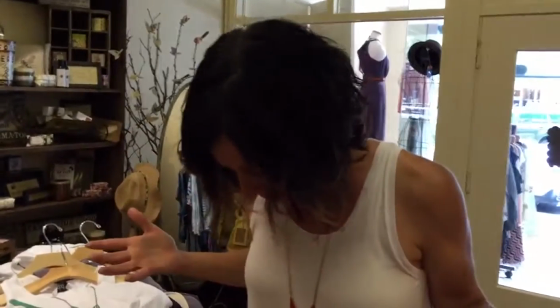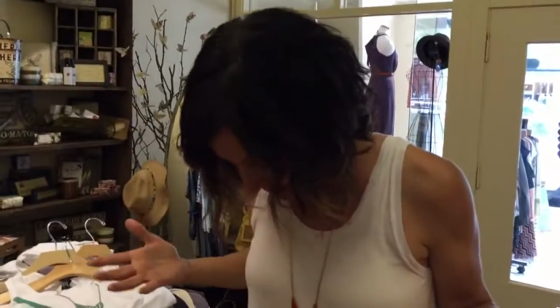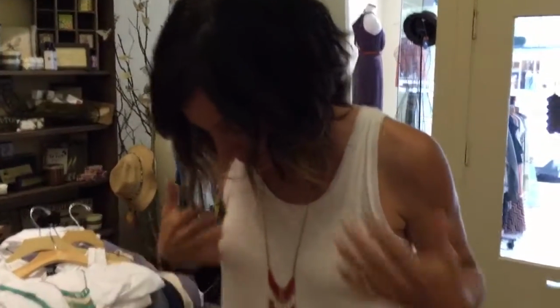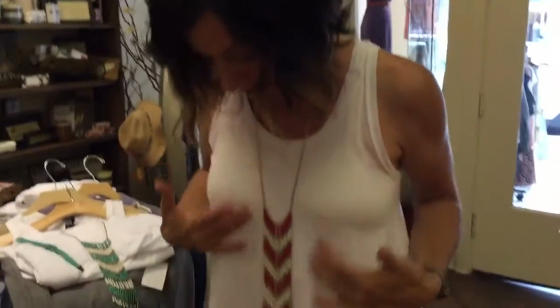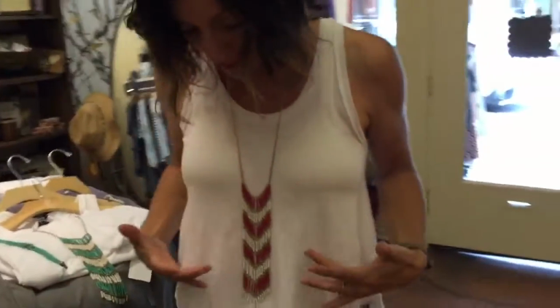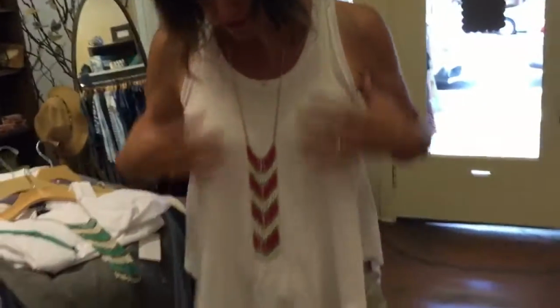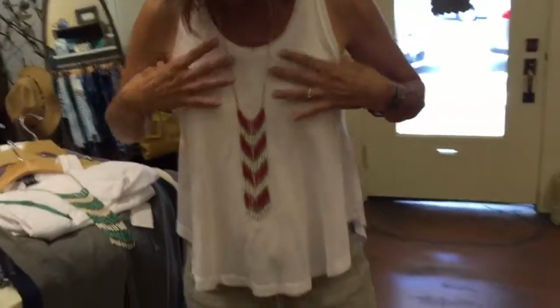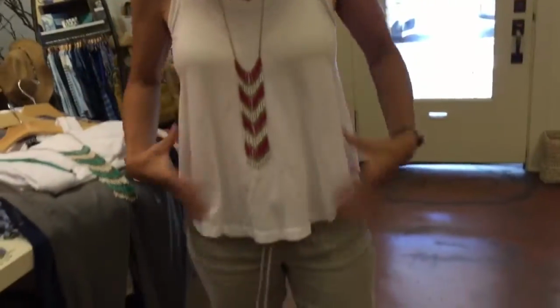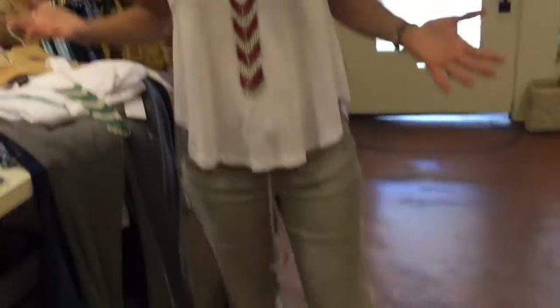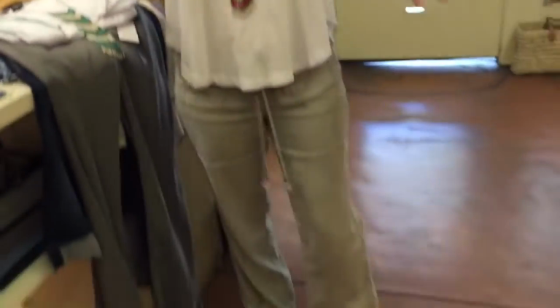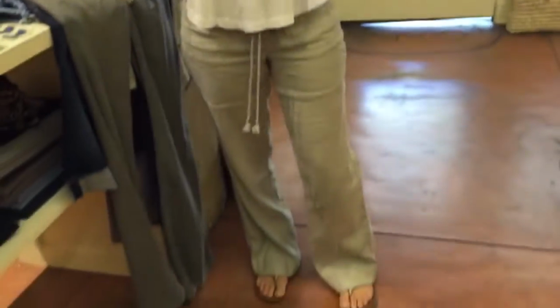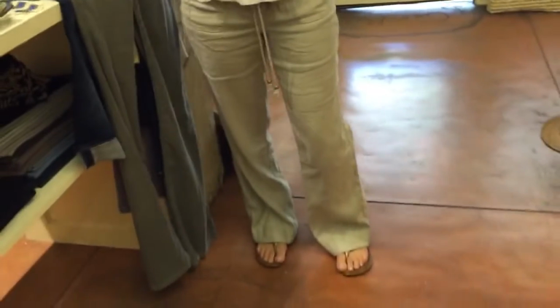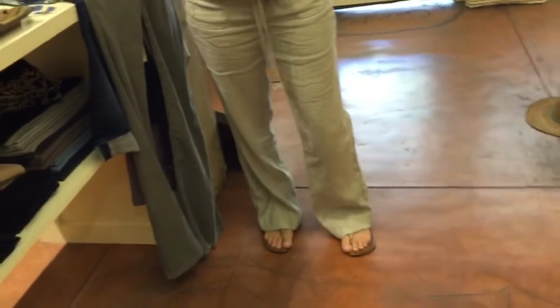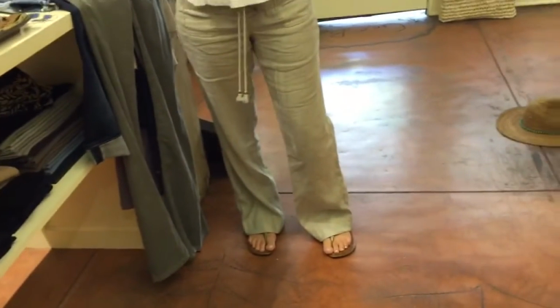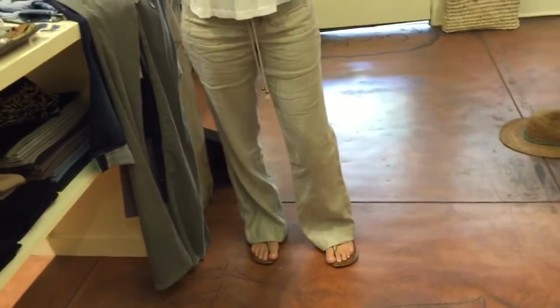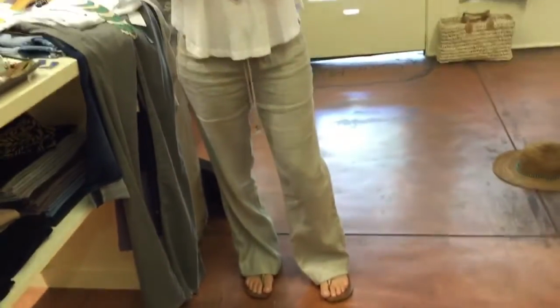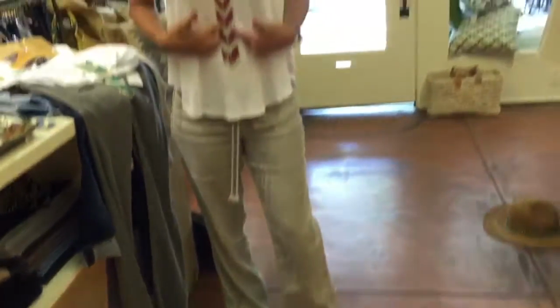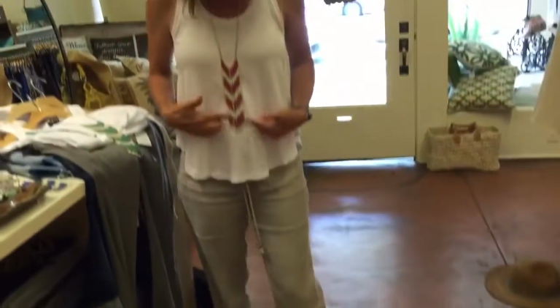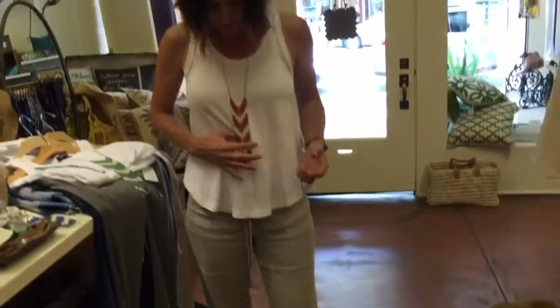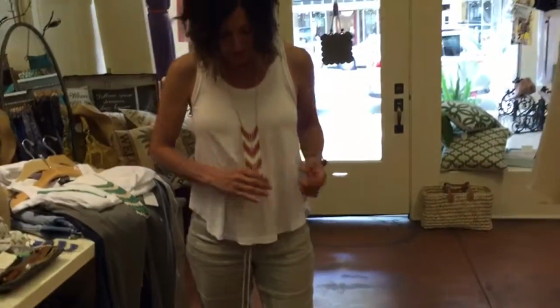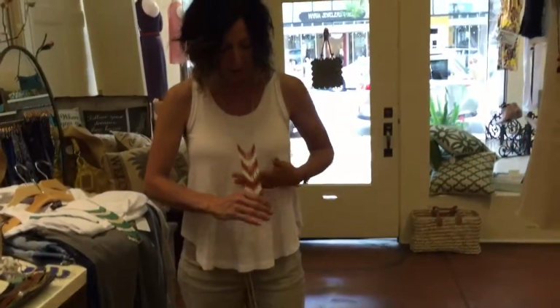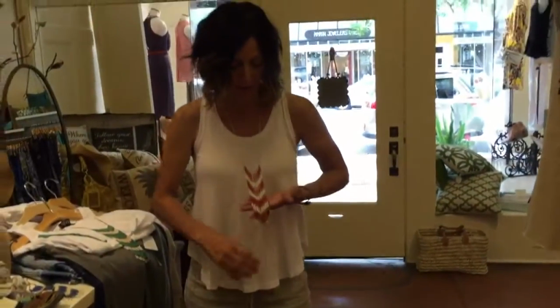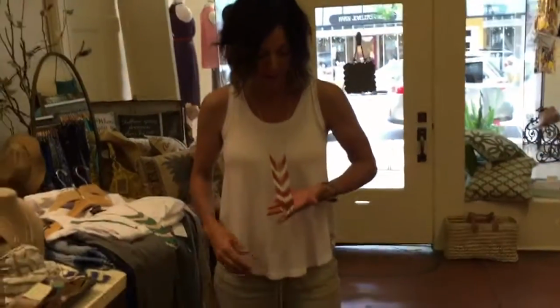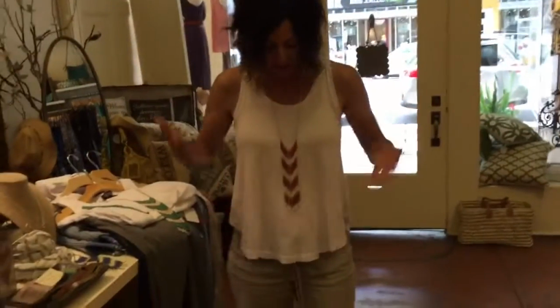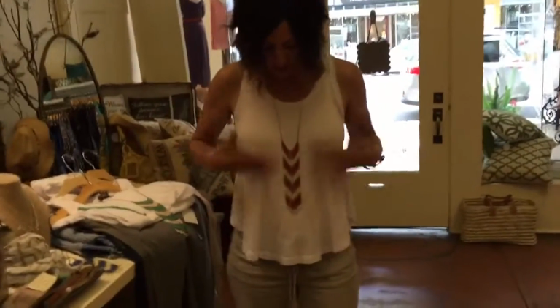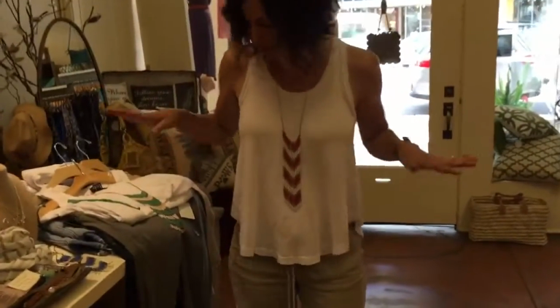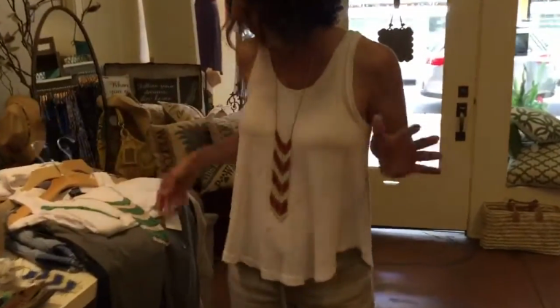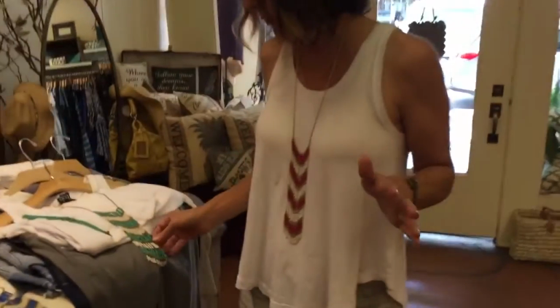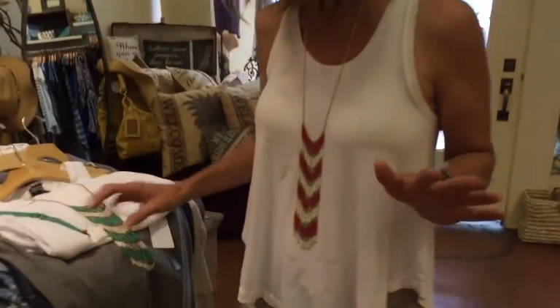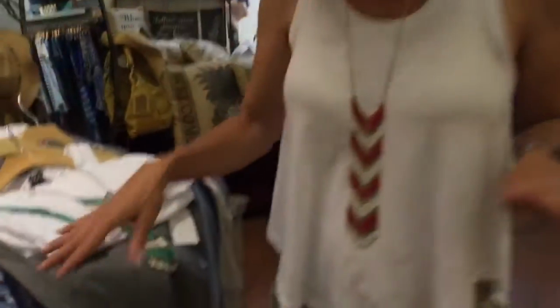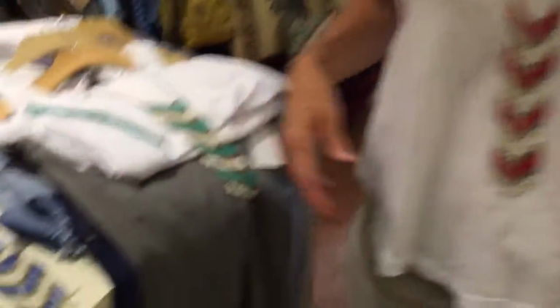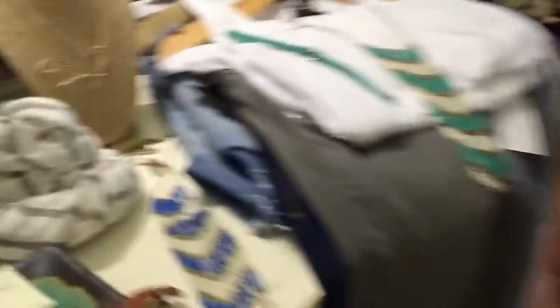The outfit that I'm wearing — I just wanted to give you an example of just a plain white t-shirt, dressing it up with the necklace. $25 for this necklace. Super simple. We've got three colors, which I'll show you.